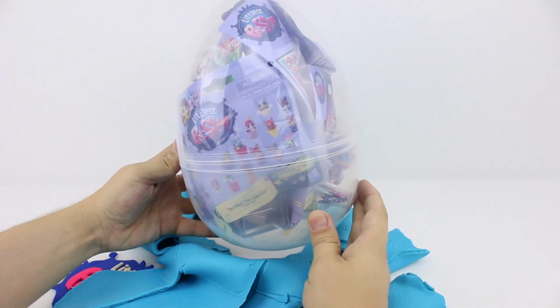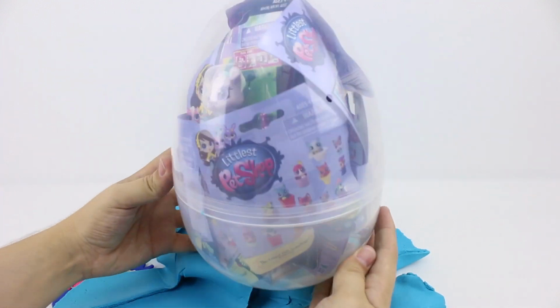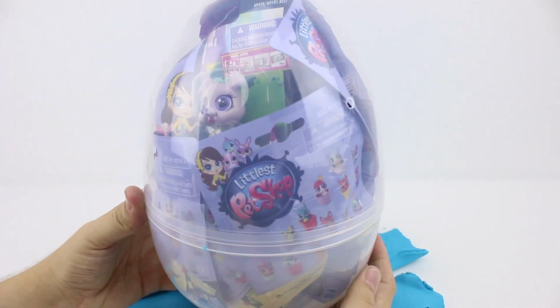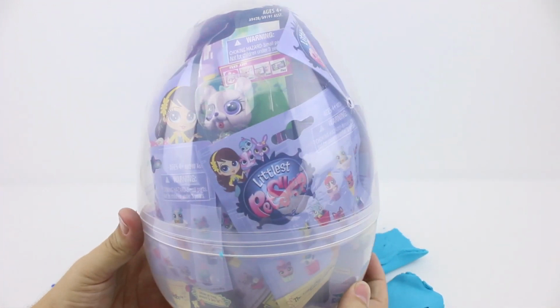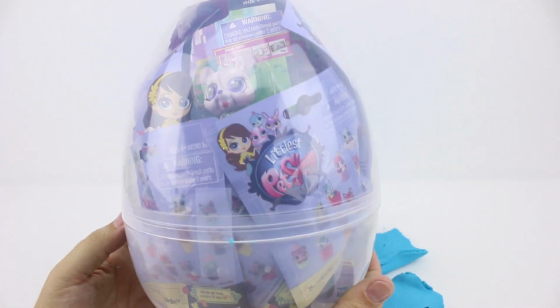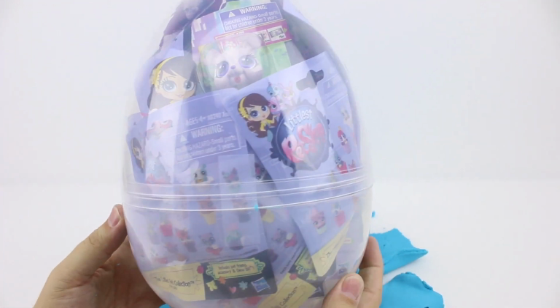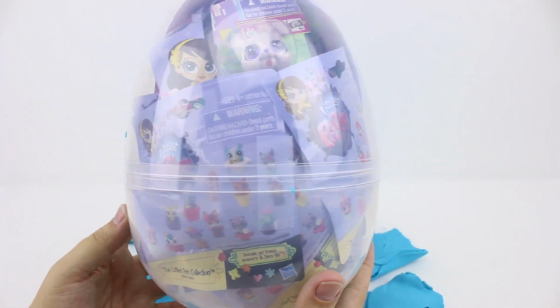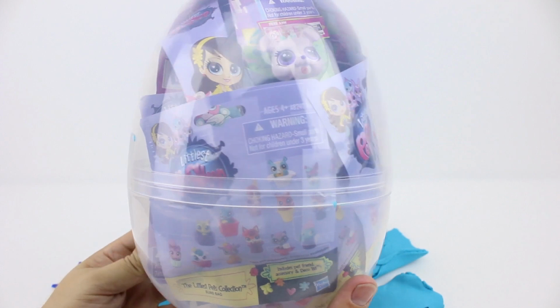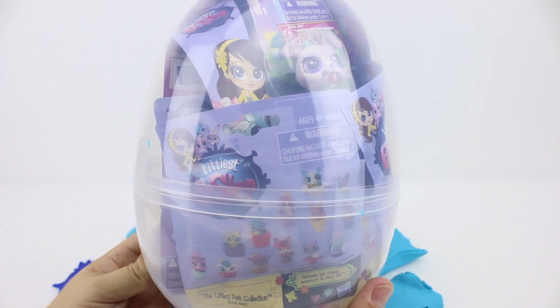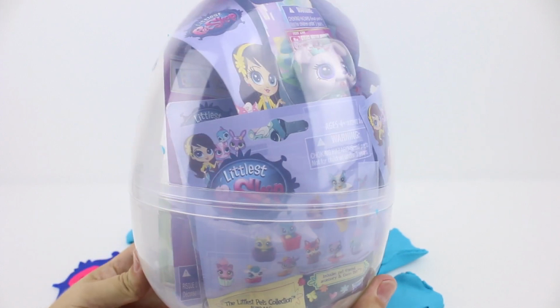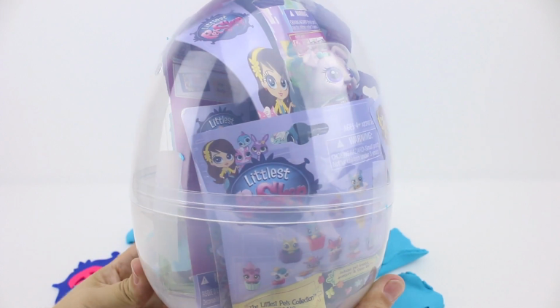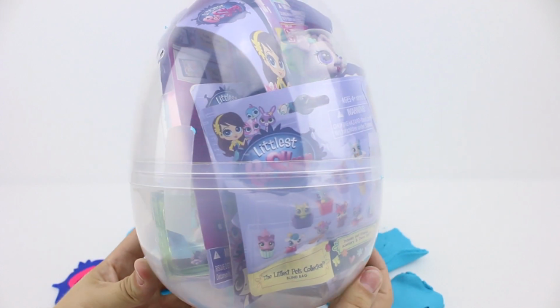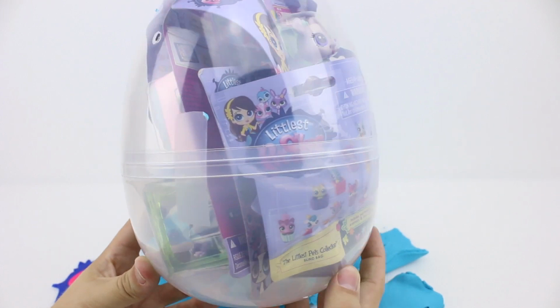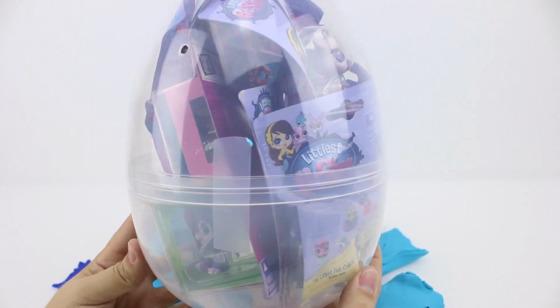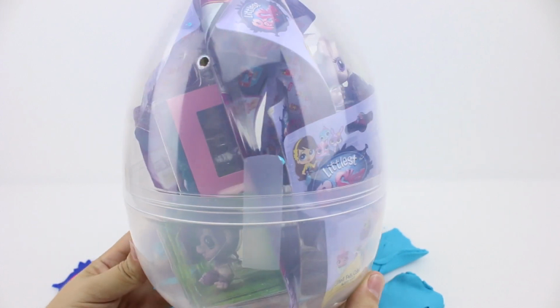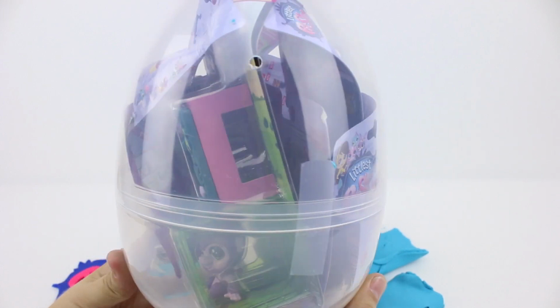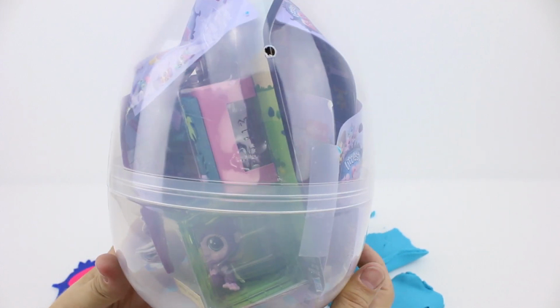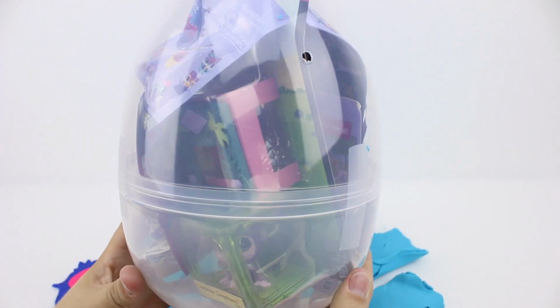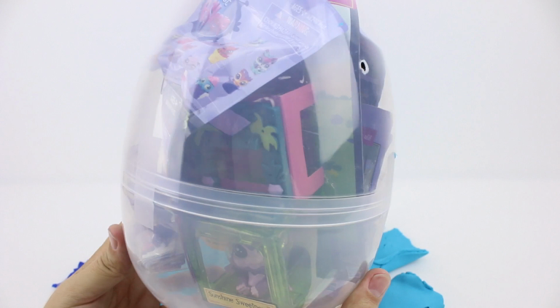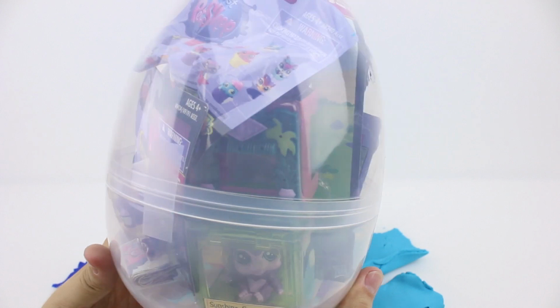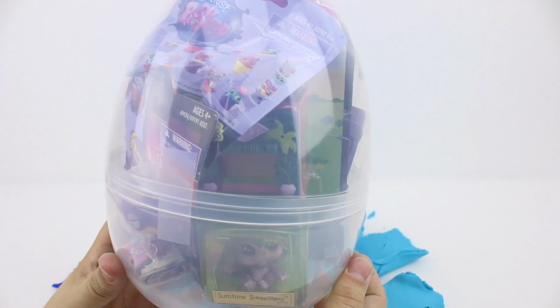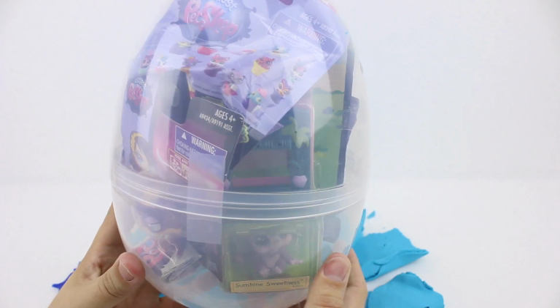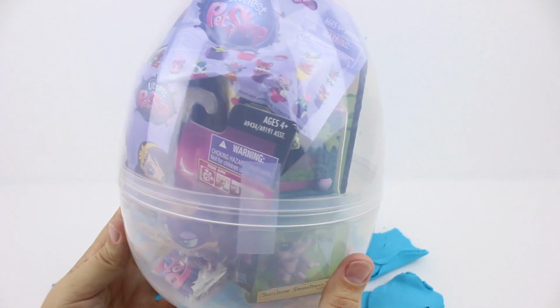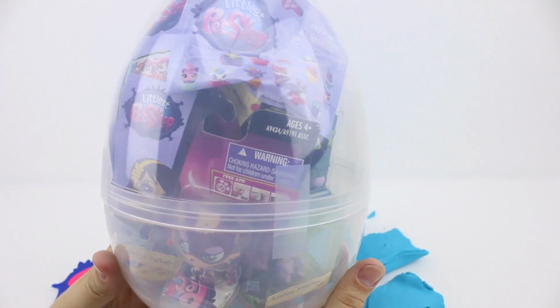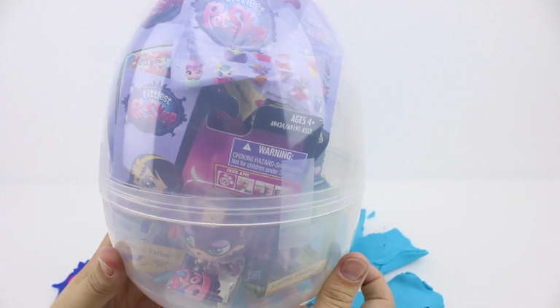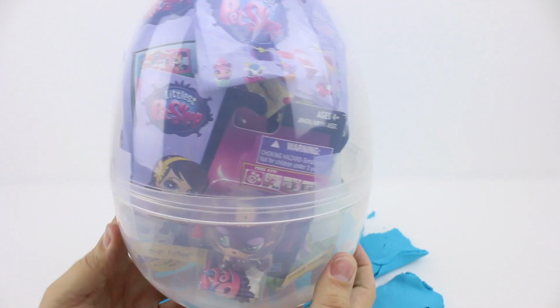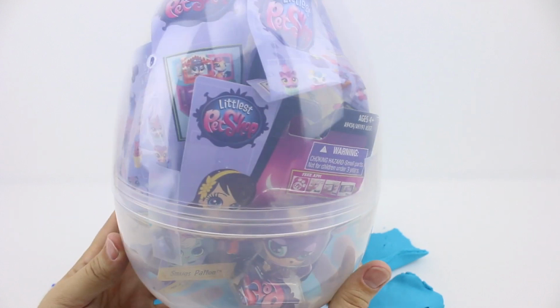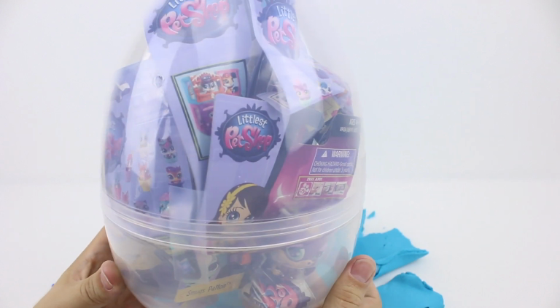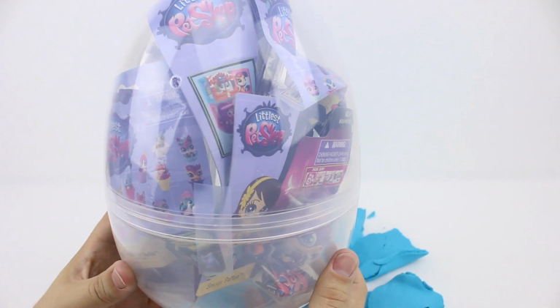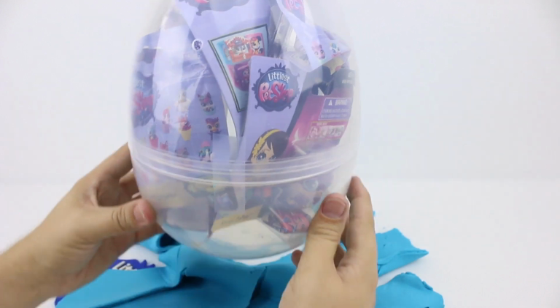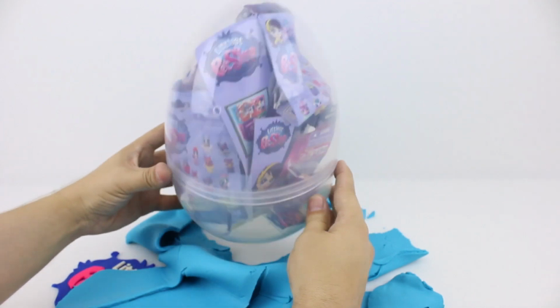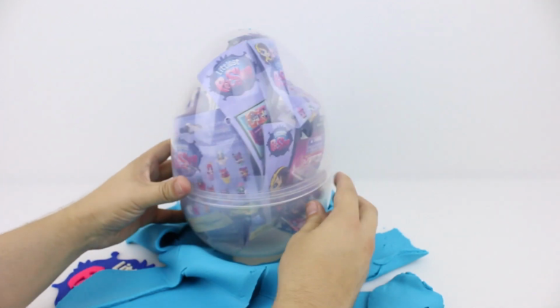Wow, this egg is bursting with so many toys. I can't wait to get them out. Let's get started.